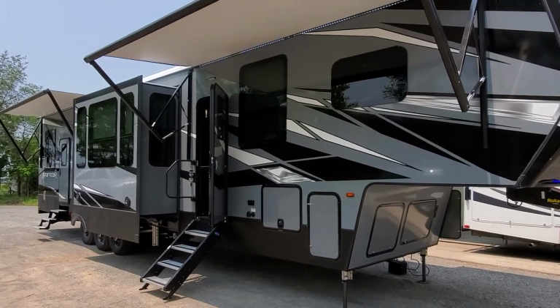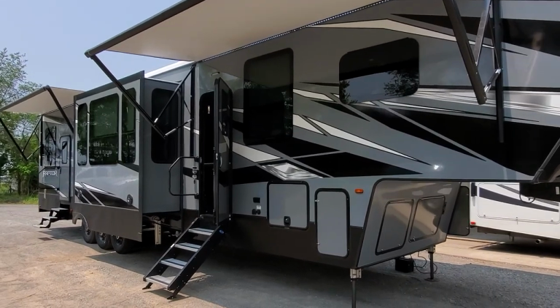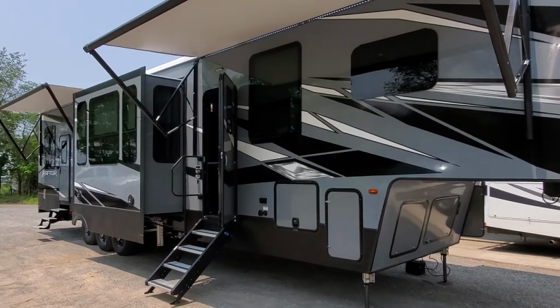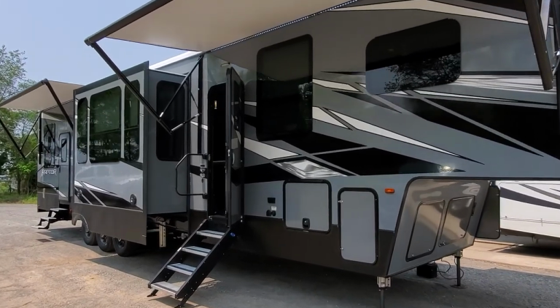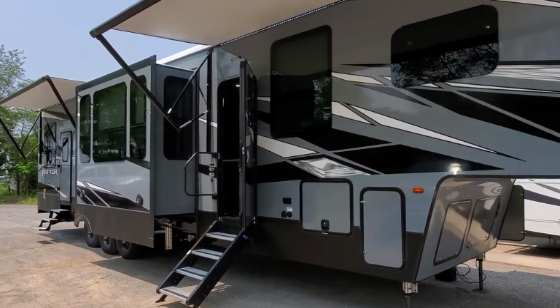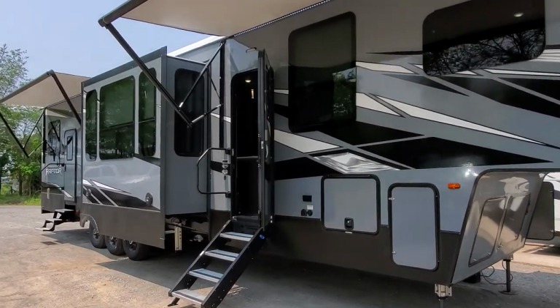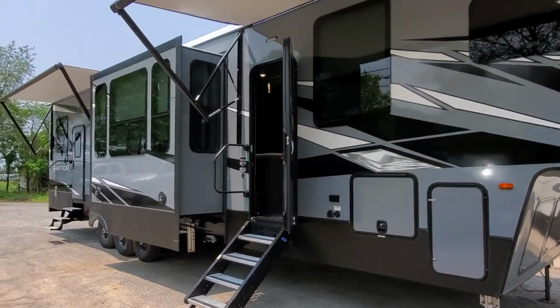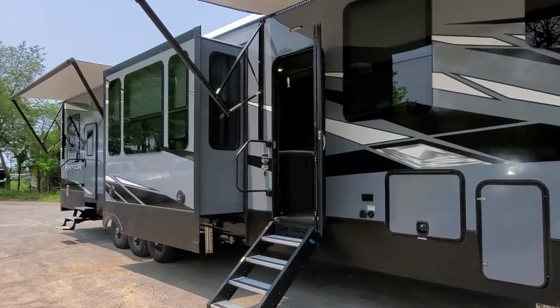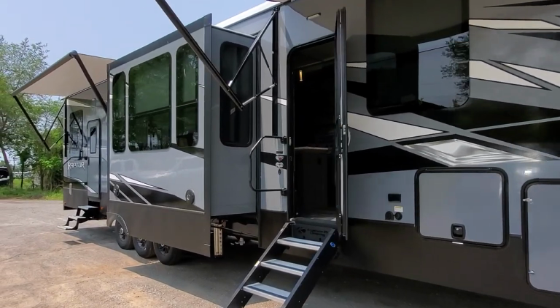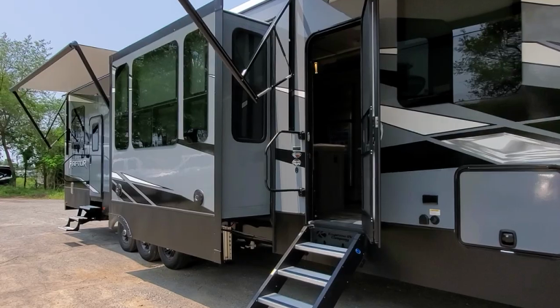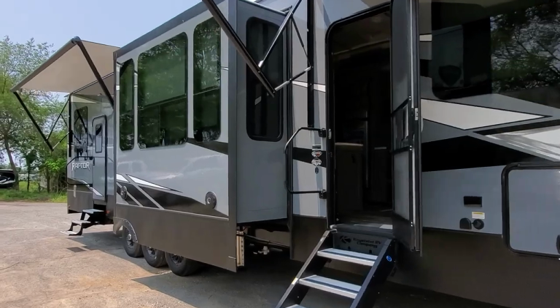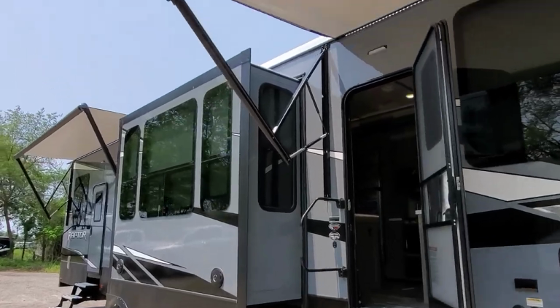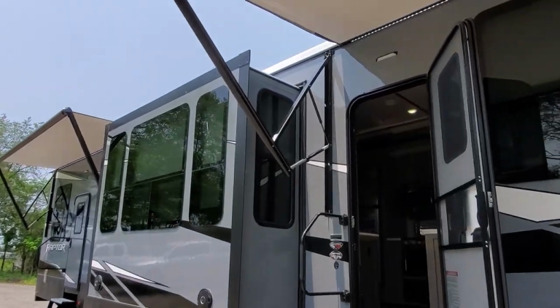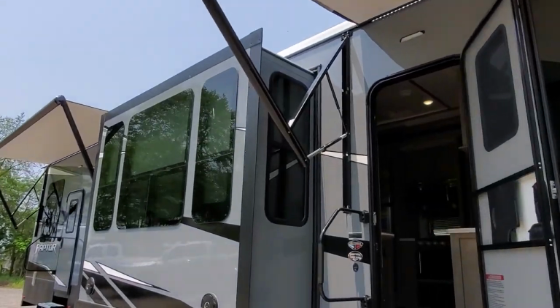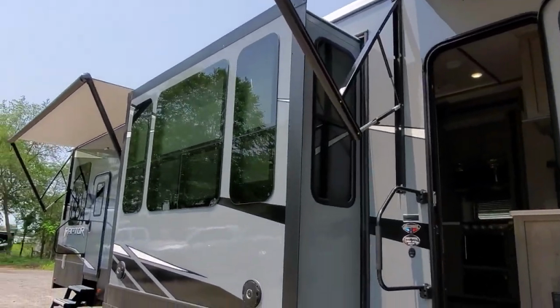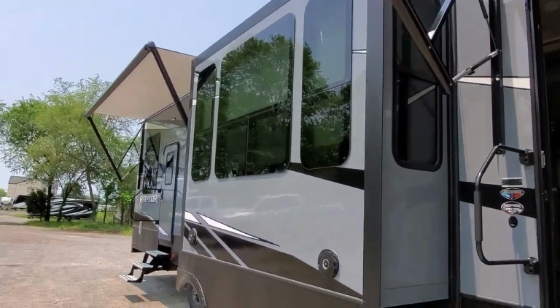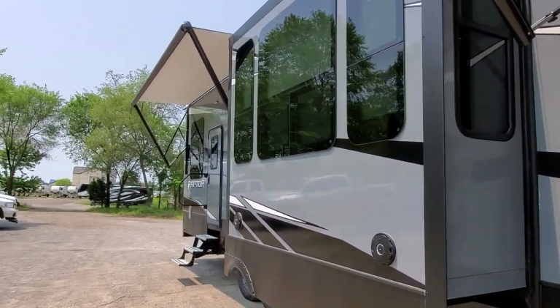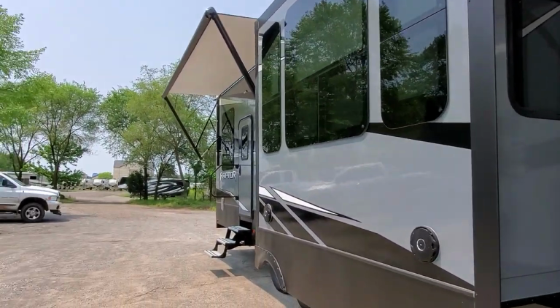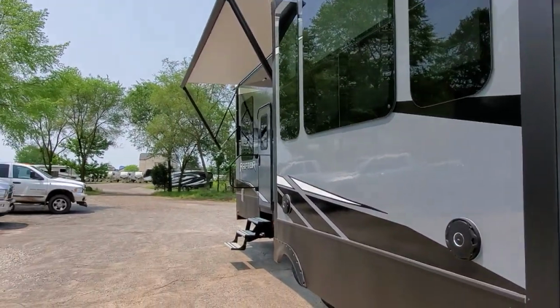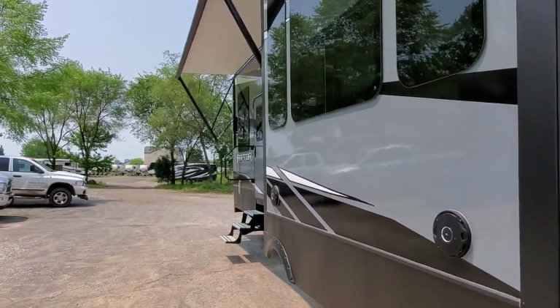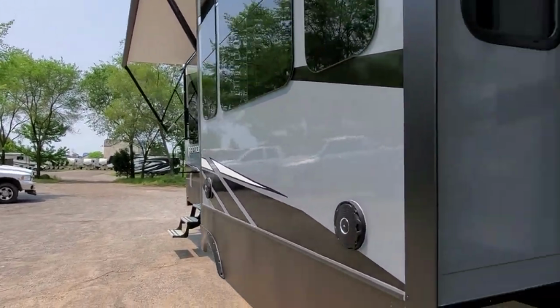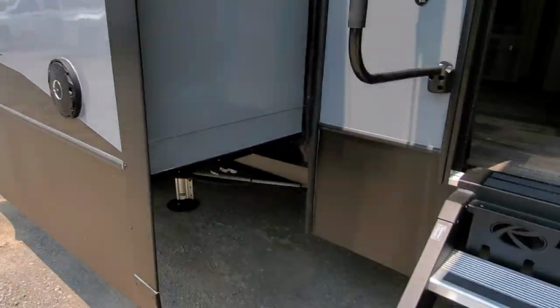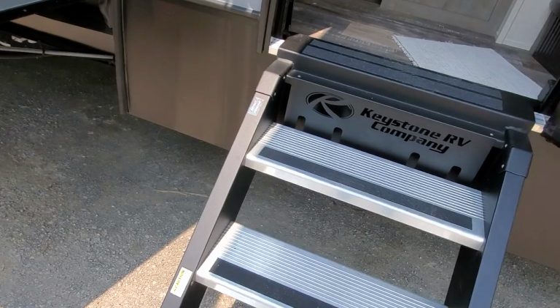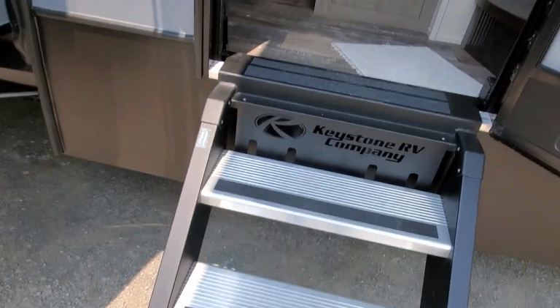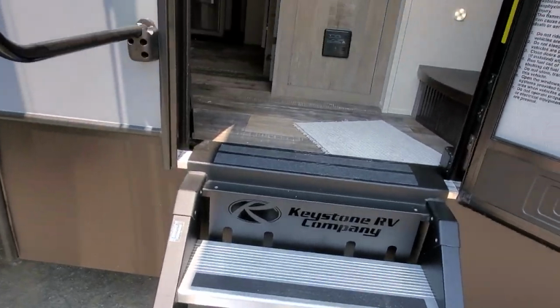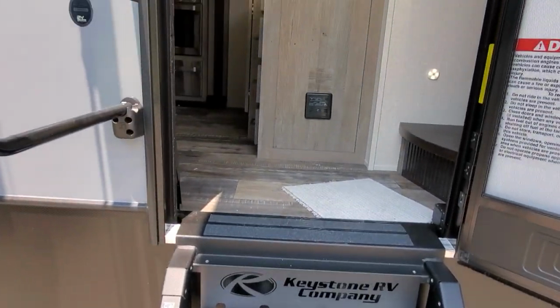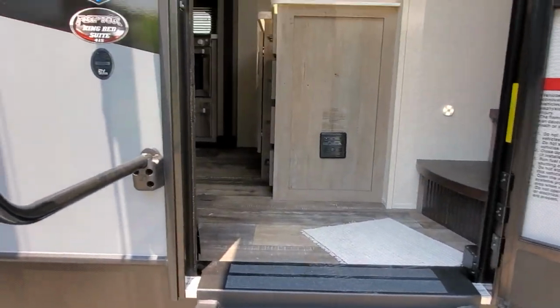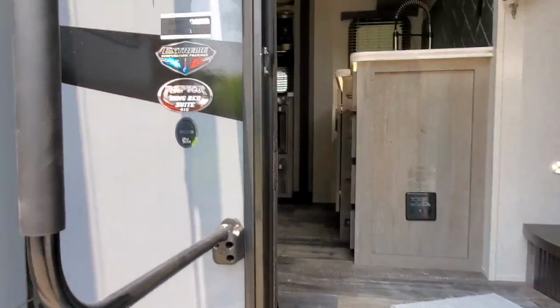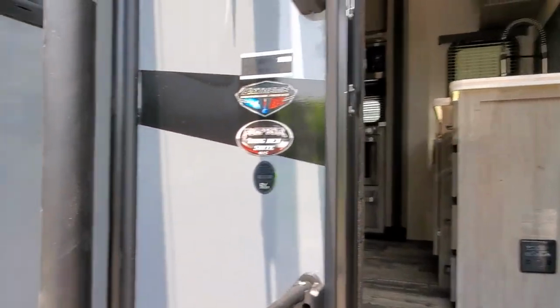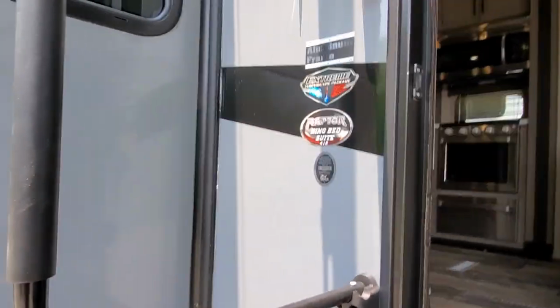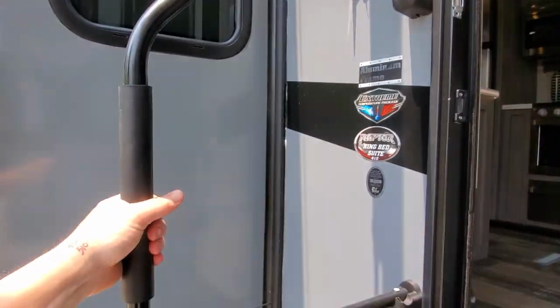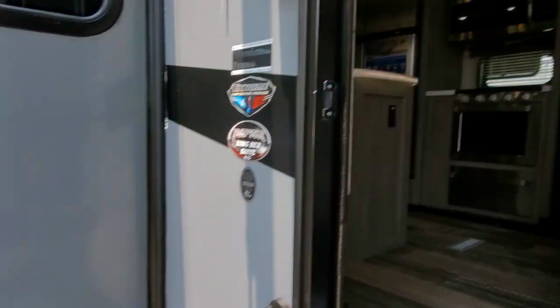2020 Raptor 415 King Bed Suite. Two awnings plus the one on the back patio ramp door kit. Nice solid step entrance and grab handle.